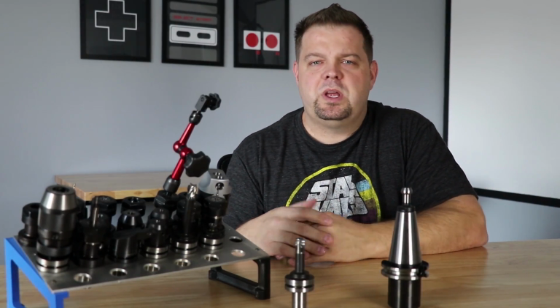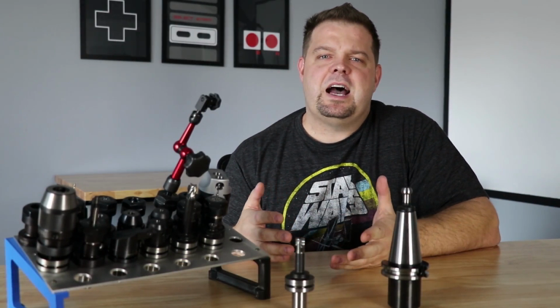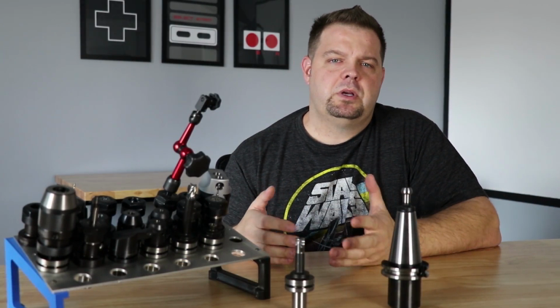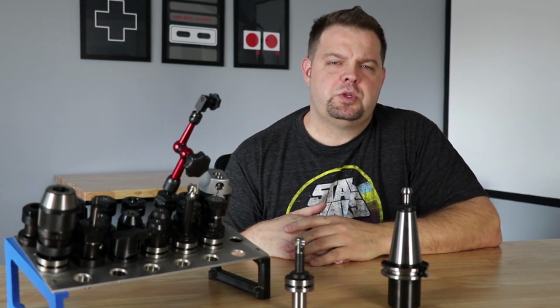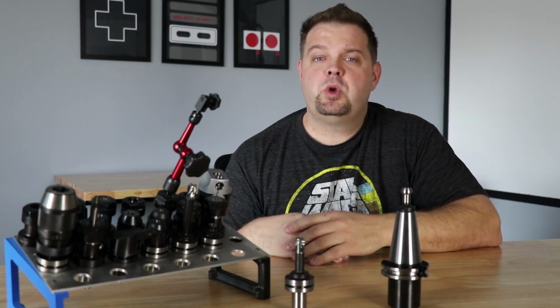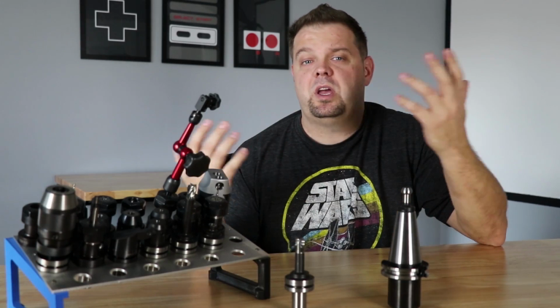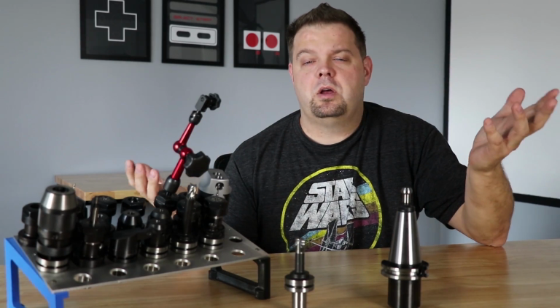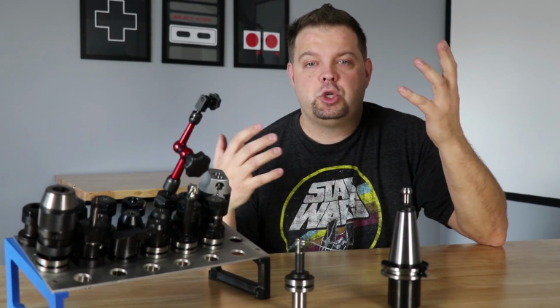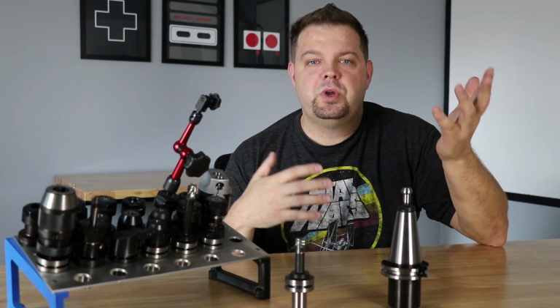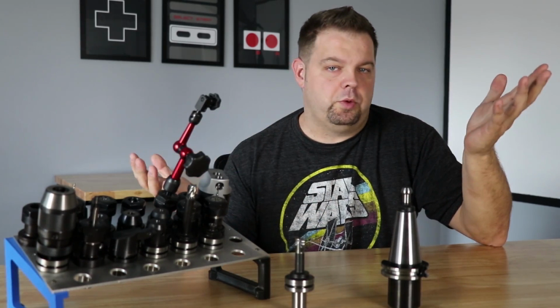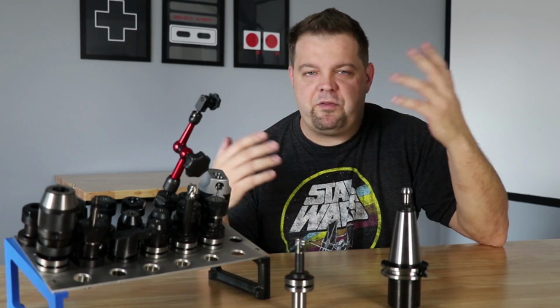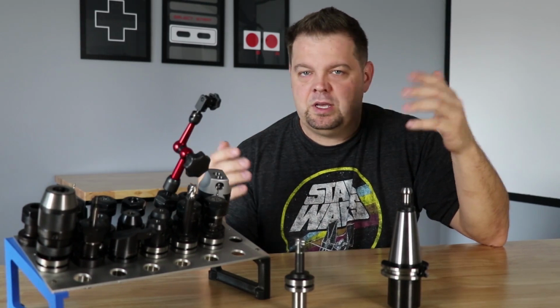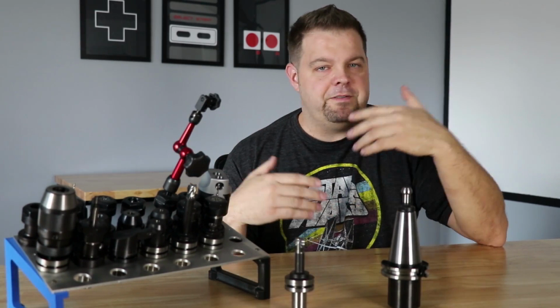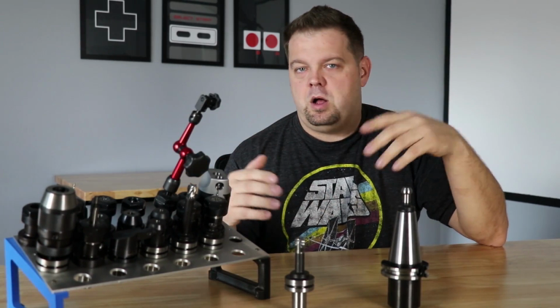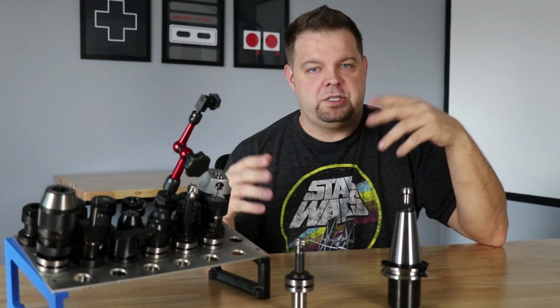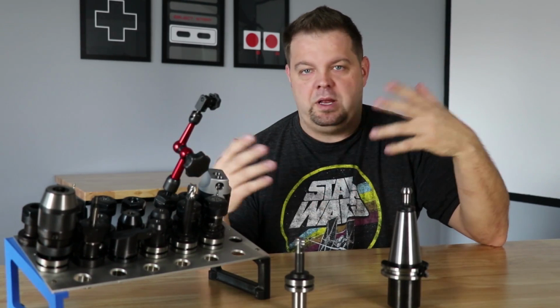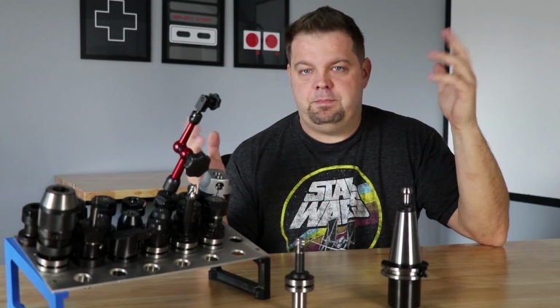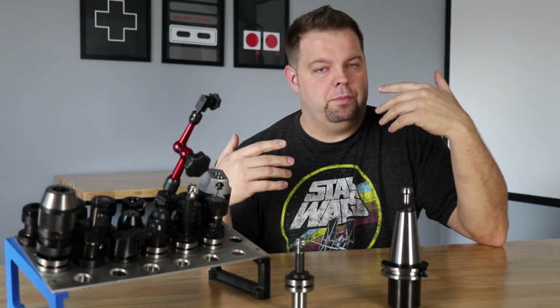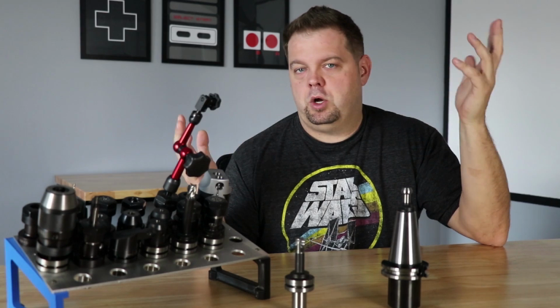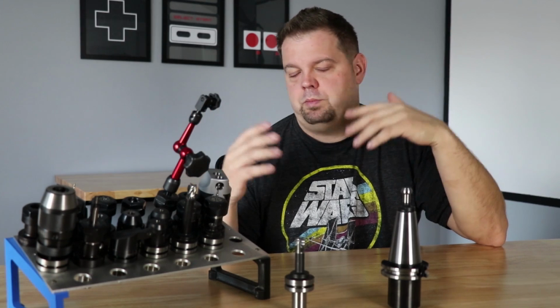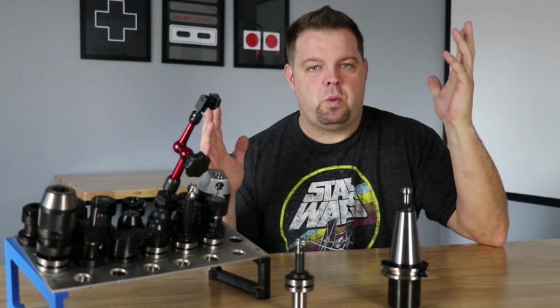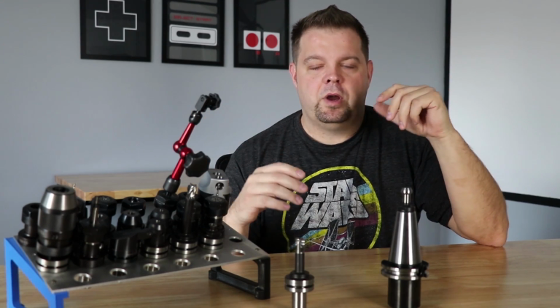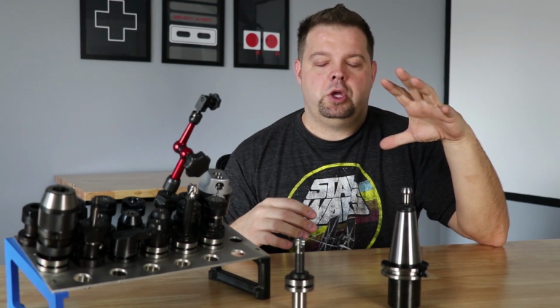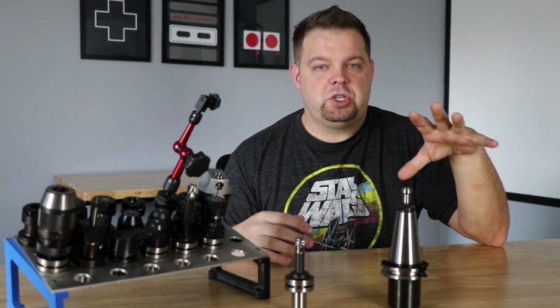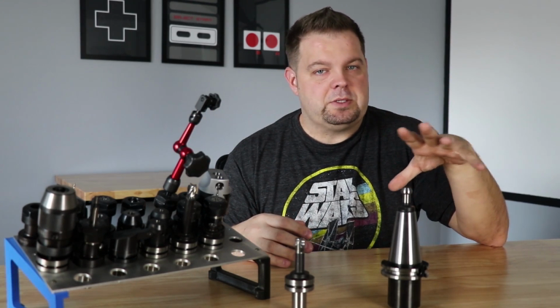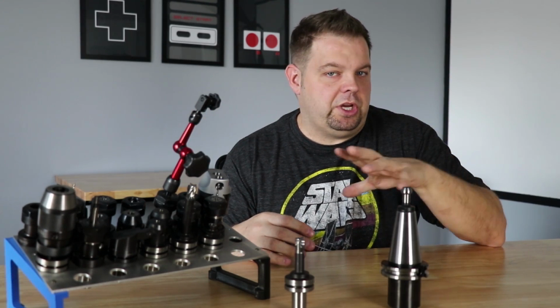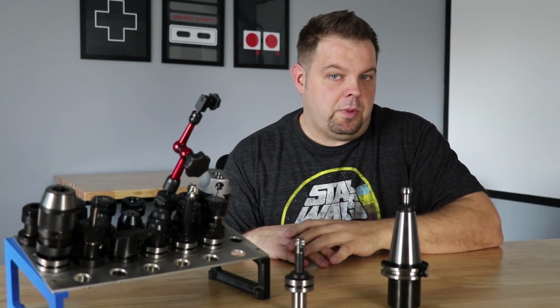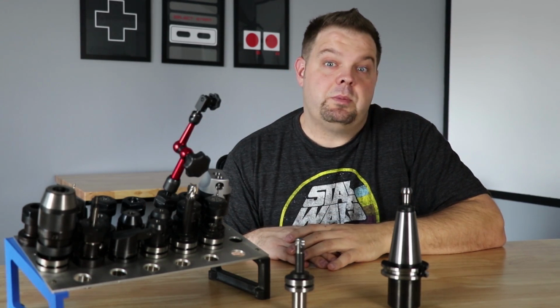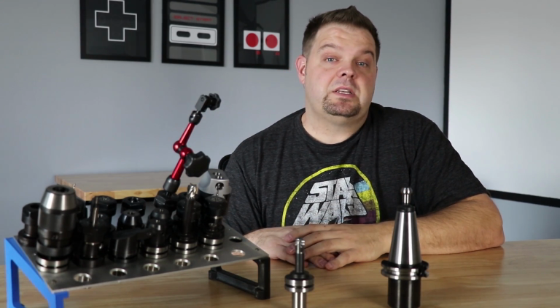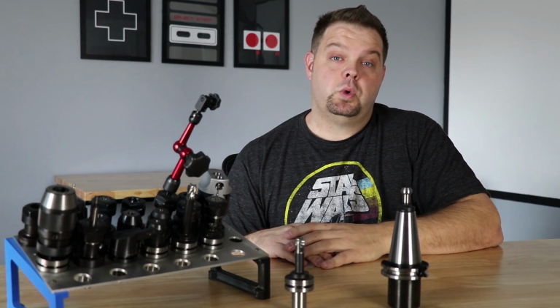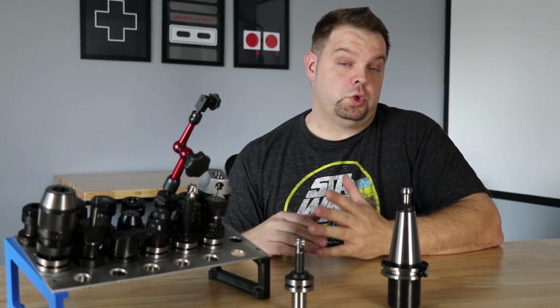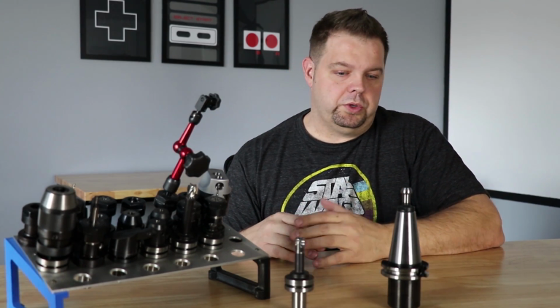When you get into the Haas mills — when you get into a true industrial mill, whether it's Haas, Makino, Mazak, whatever — you start talking about some serious money that can be spent on tooling and tool holders.